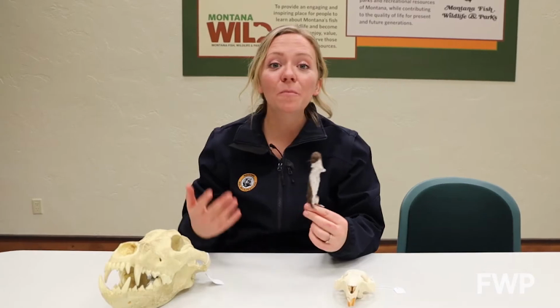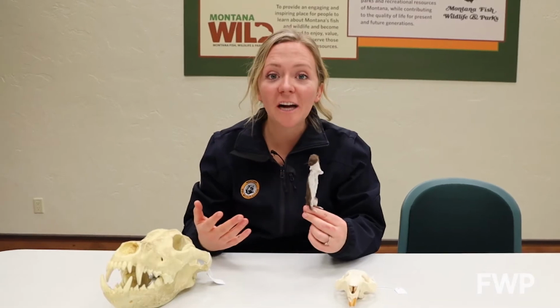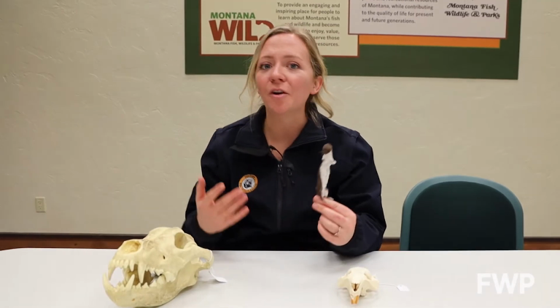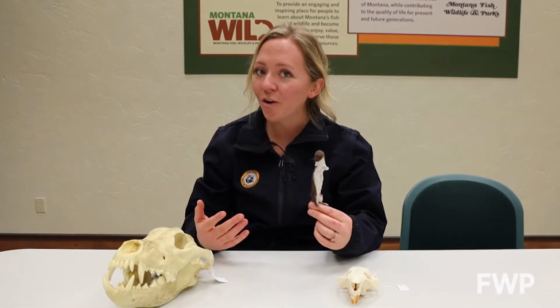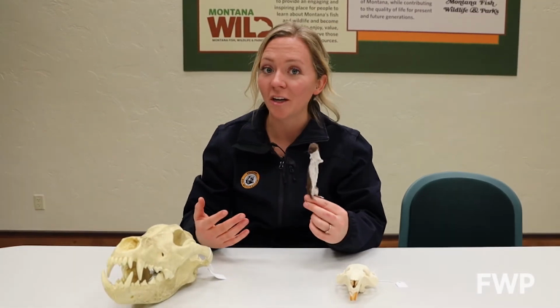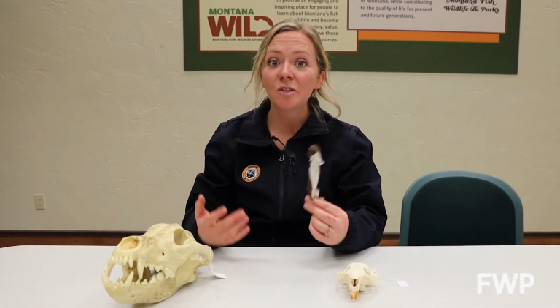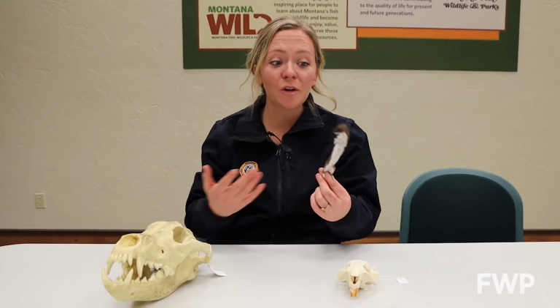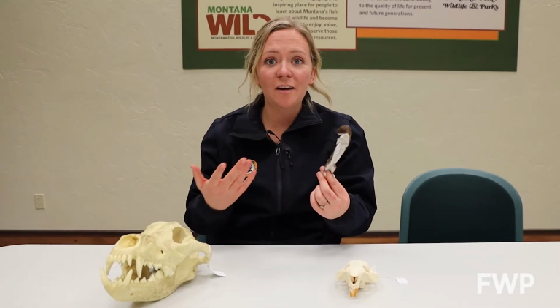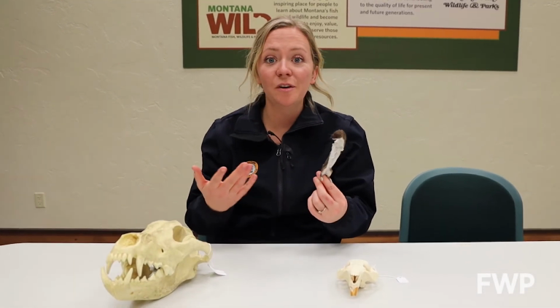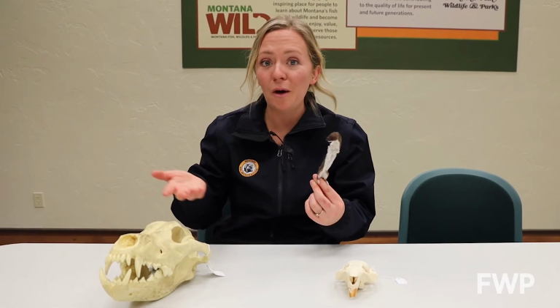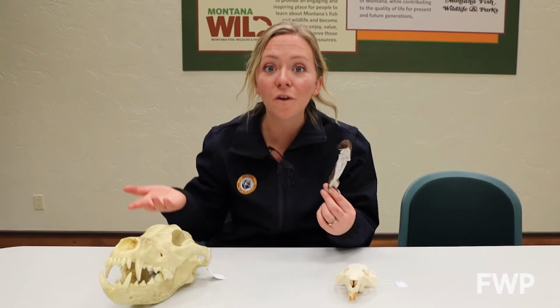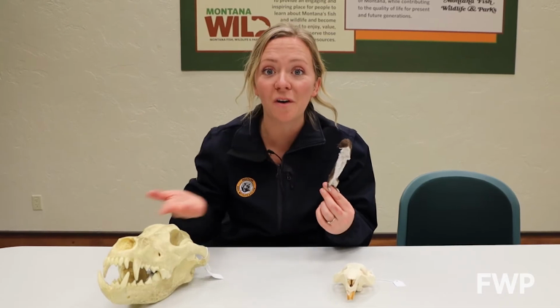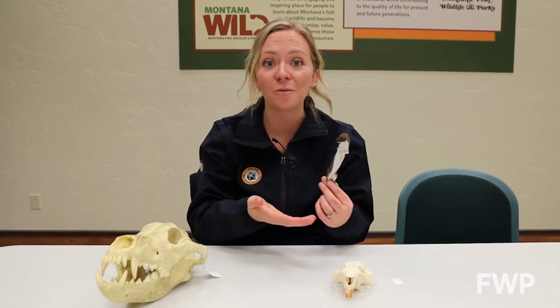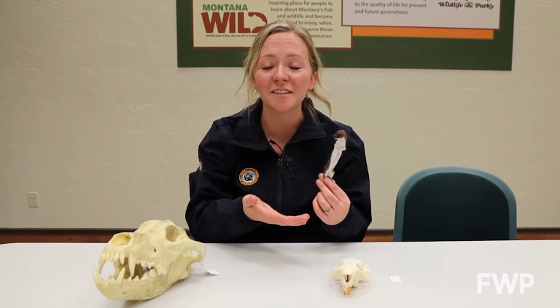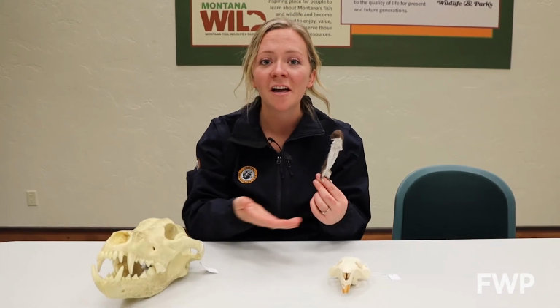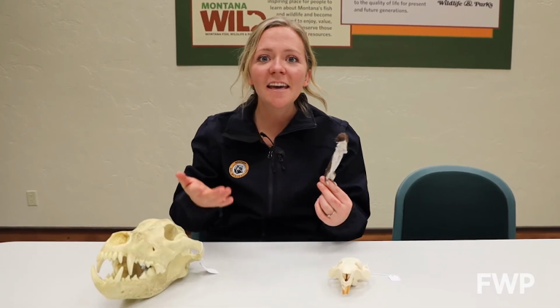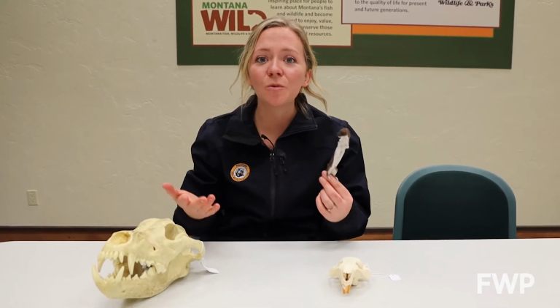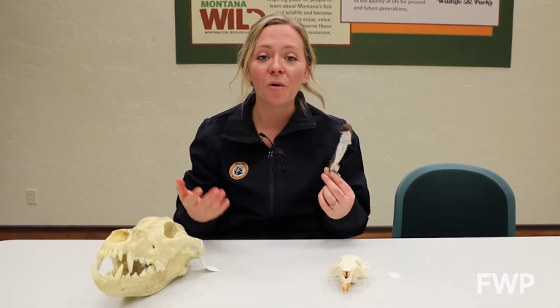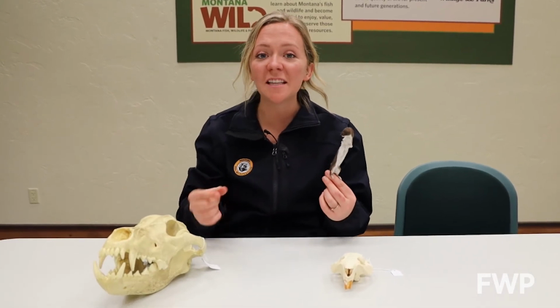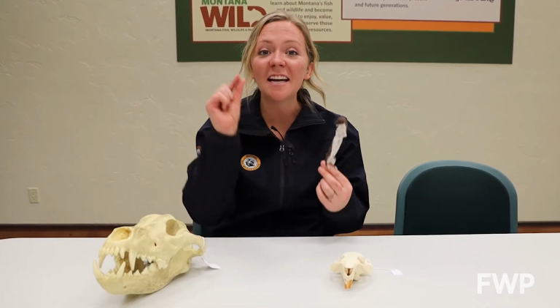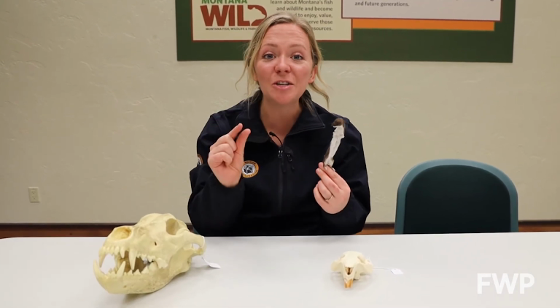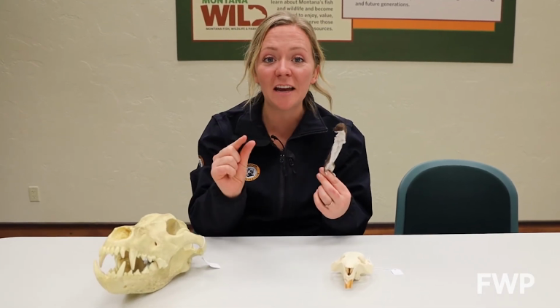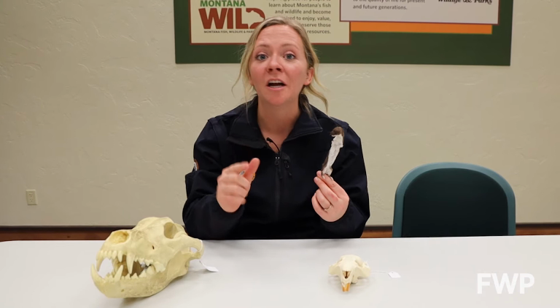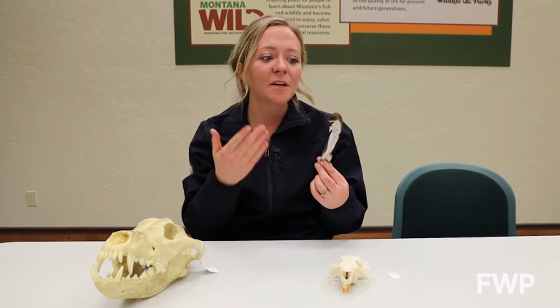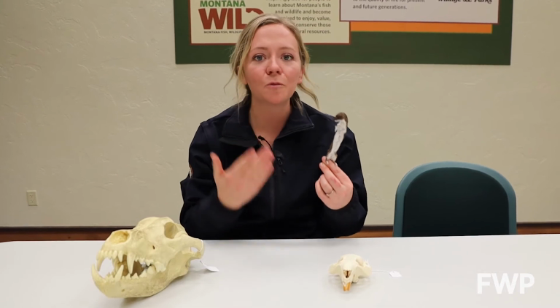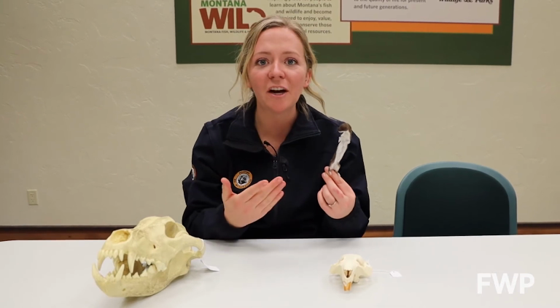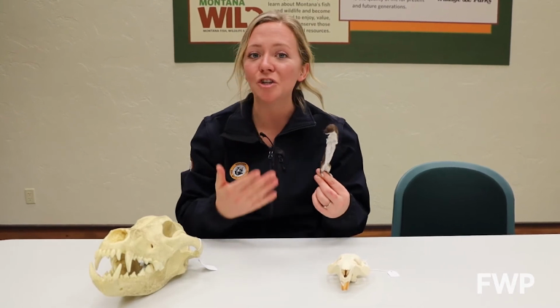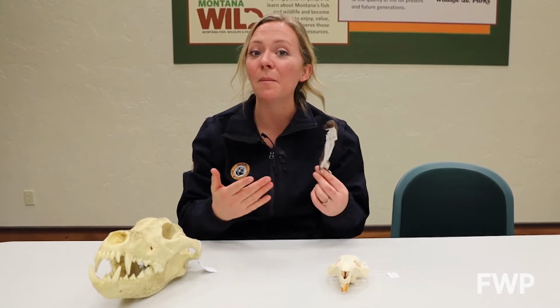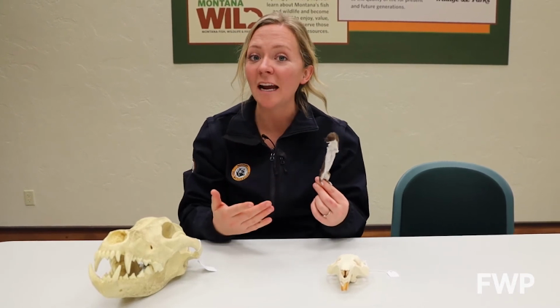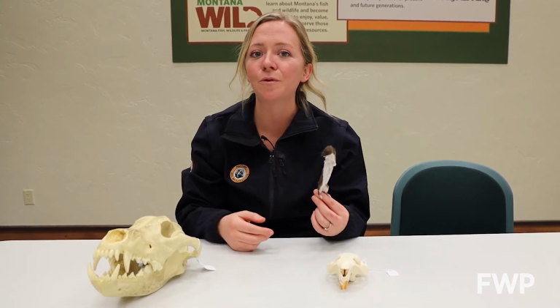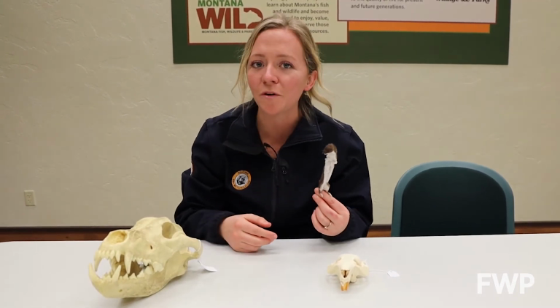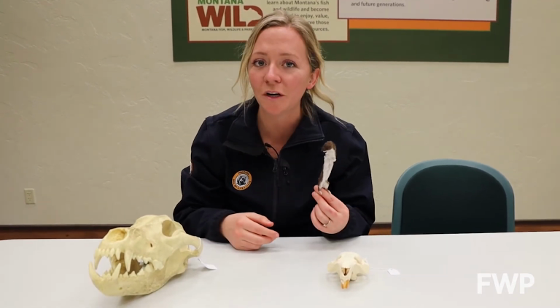Remember, they're carnivores, so their skull would actually look more like a wolf skull than a rodent skull. They can squeeze into holes less than an inch in diameter, which makes them really great at chasing prey through rodent burrows.